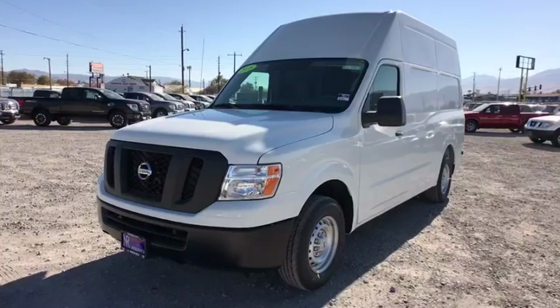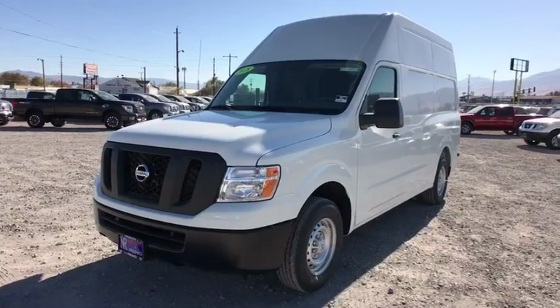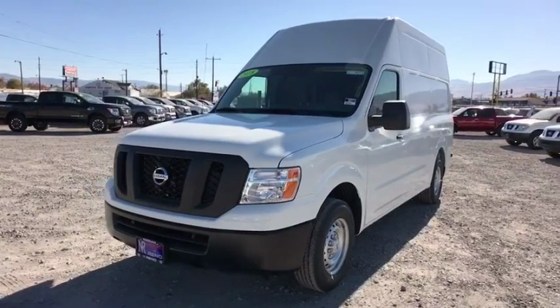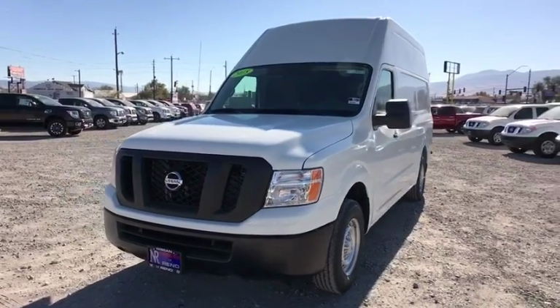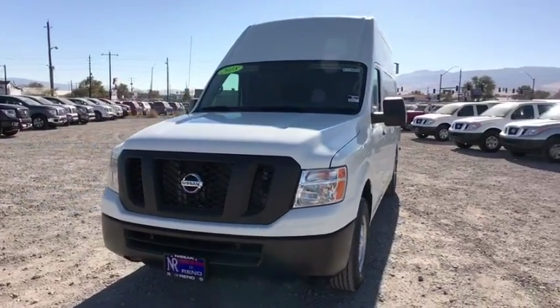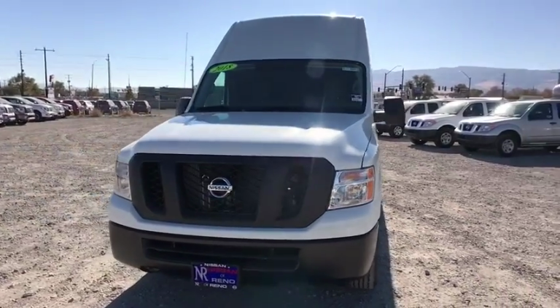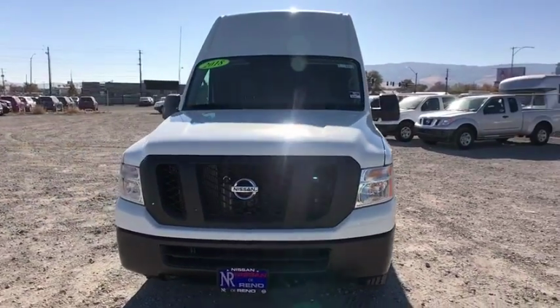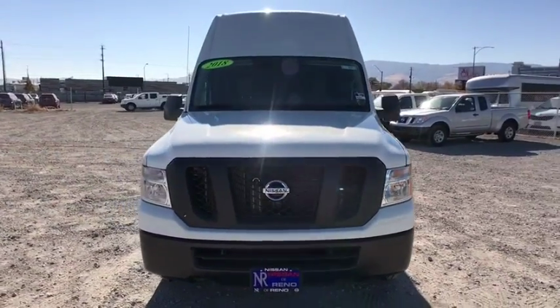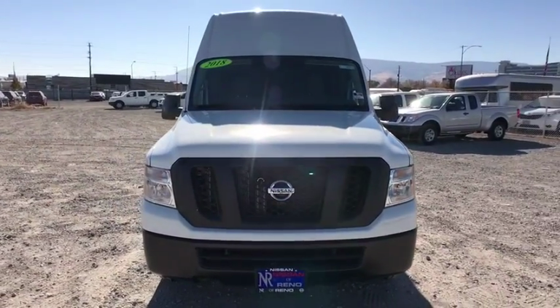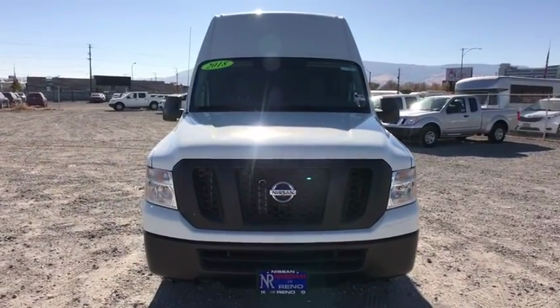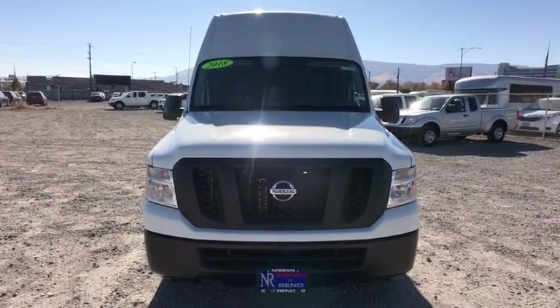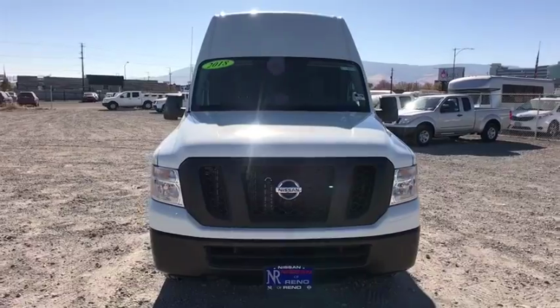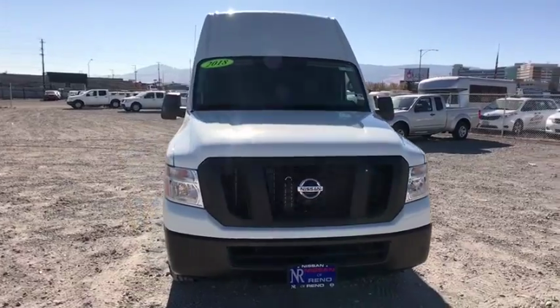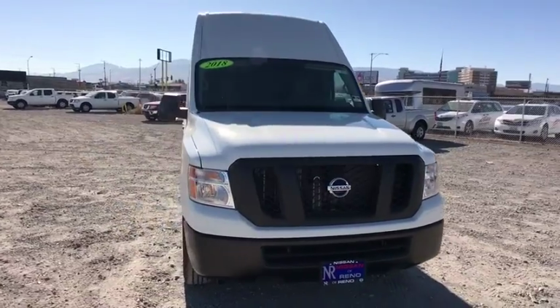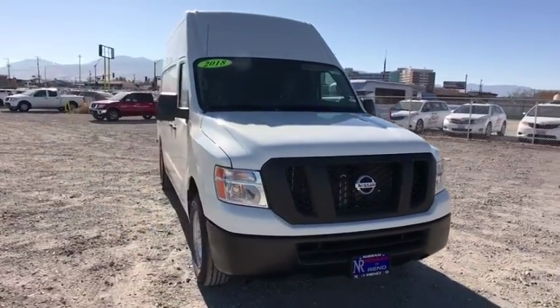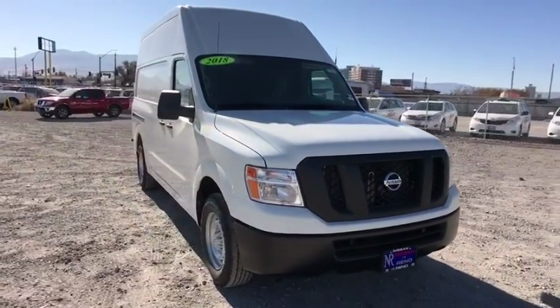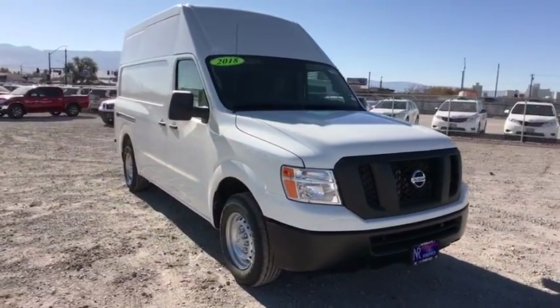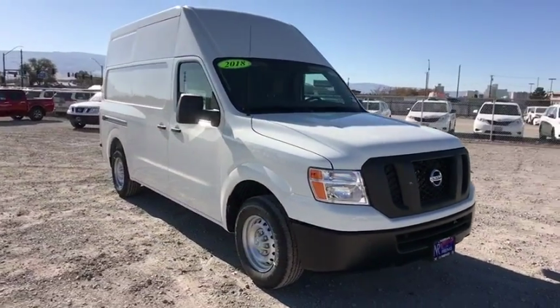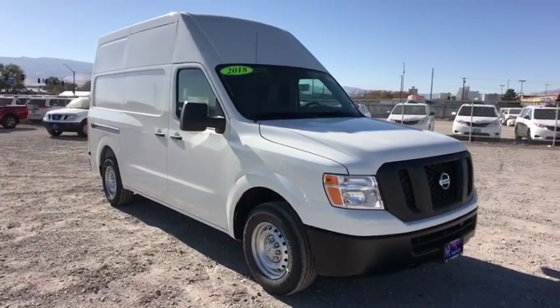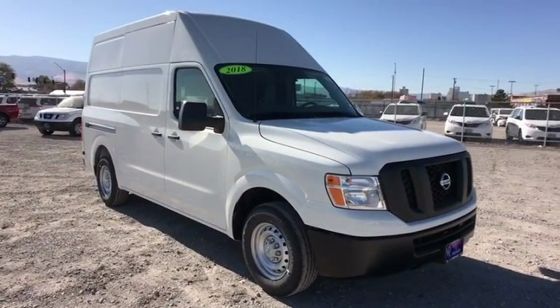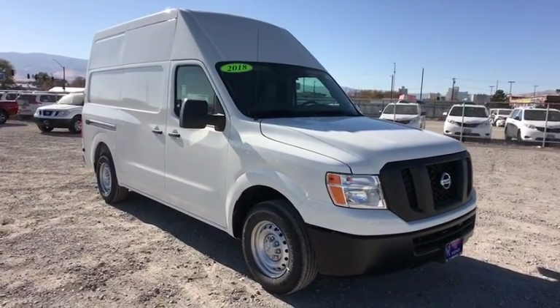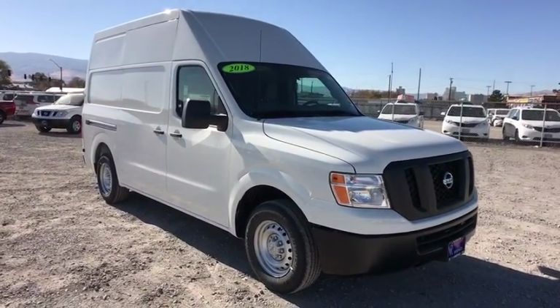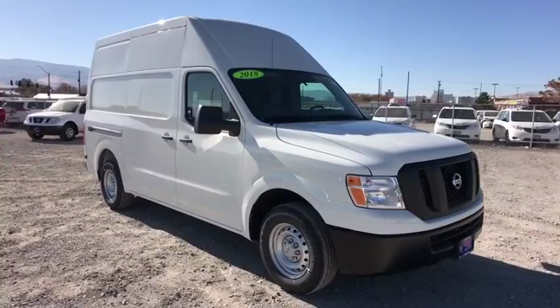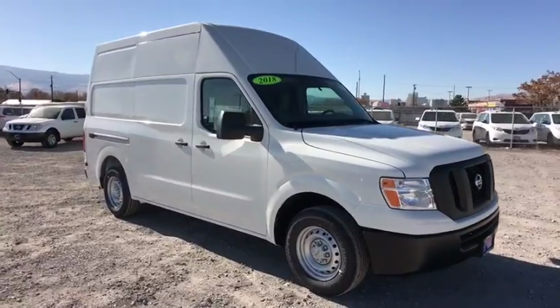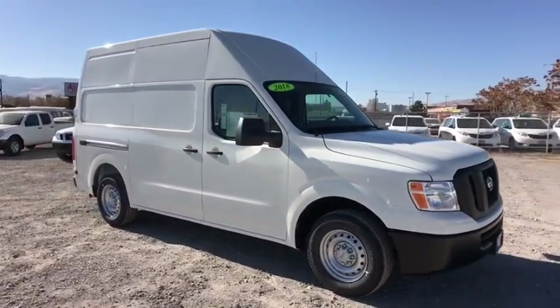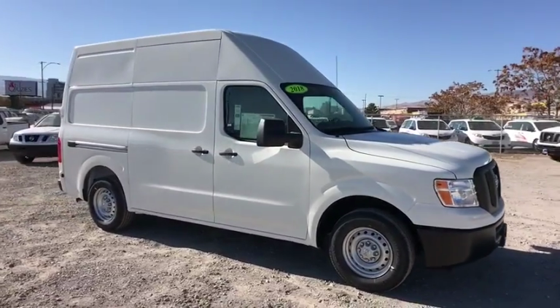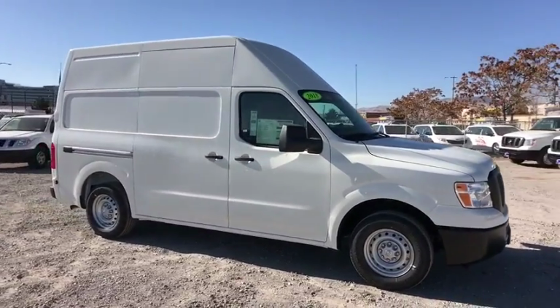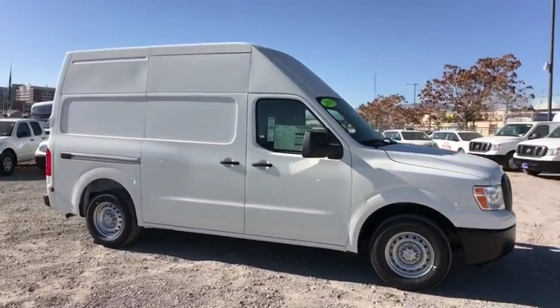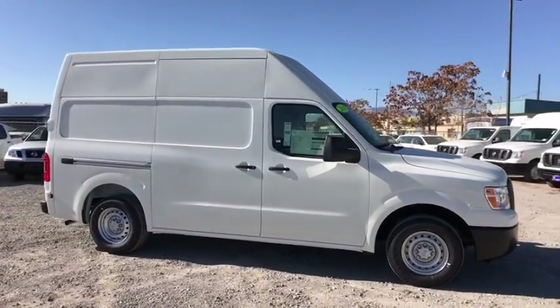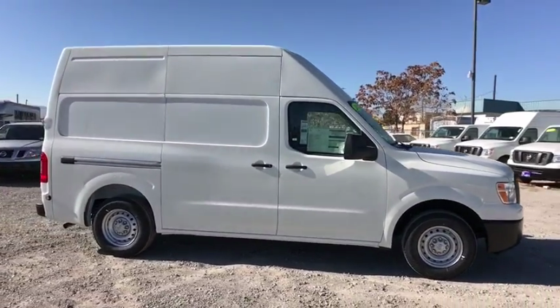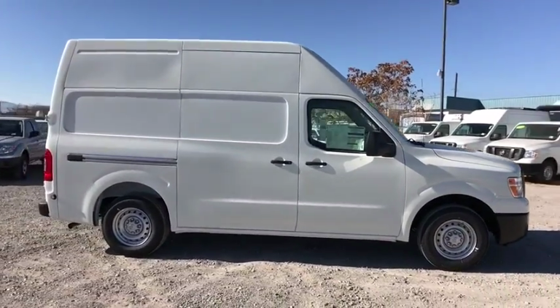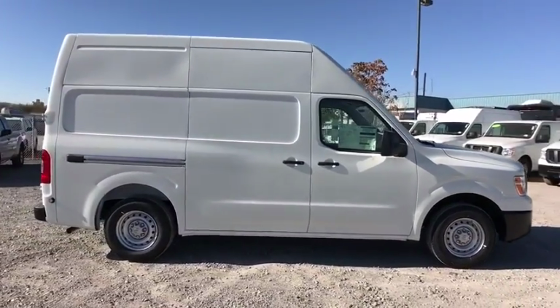The 2018 Nissan NV Cargo. The Nissan NV Cargo is a mixture of functionality, efficiency, and performance. A wide variety of styles allows you to pick the perfect match for your needs. Here are some of this vehicle's great options.